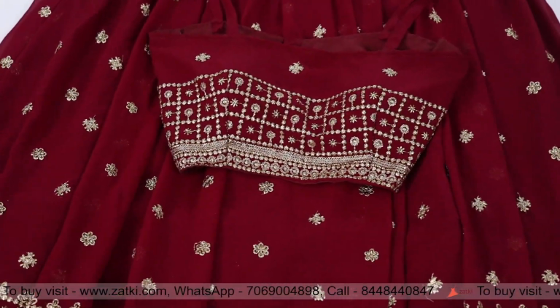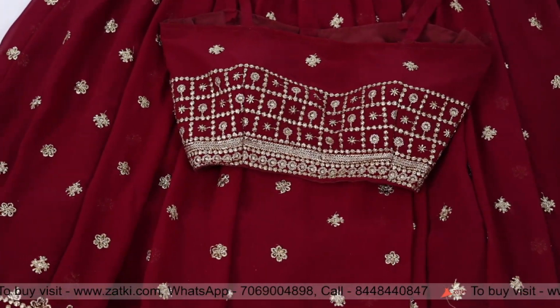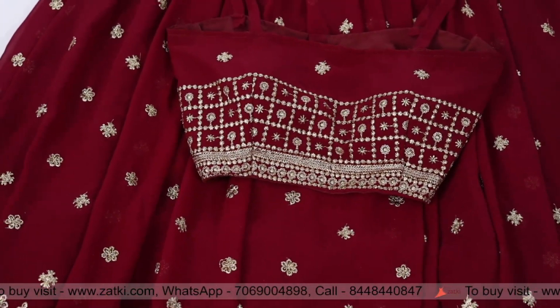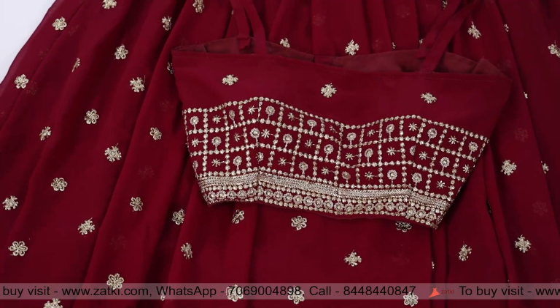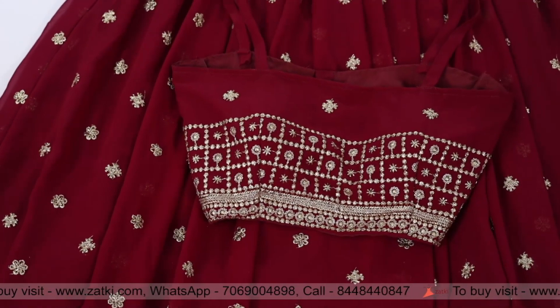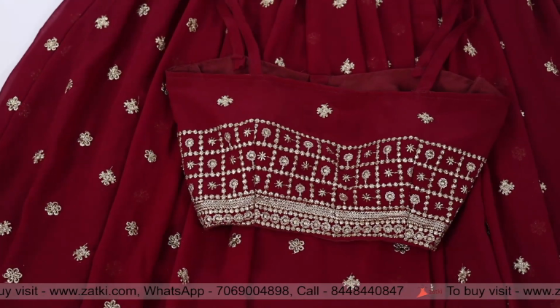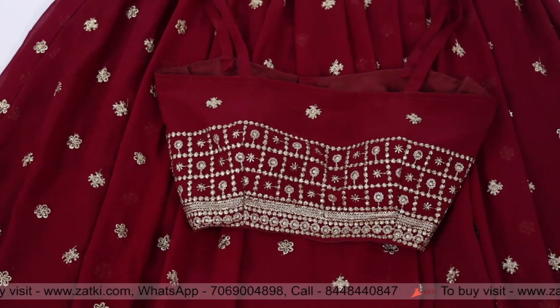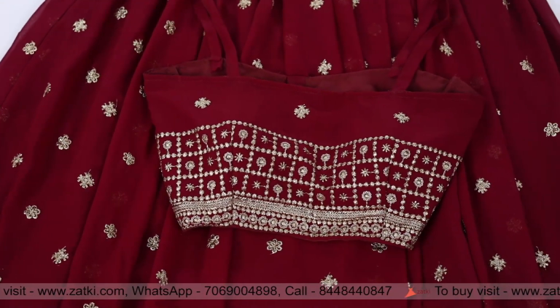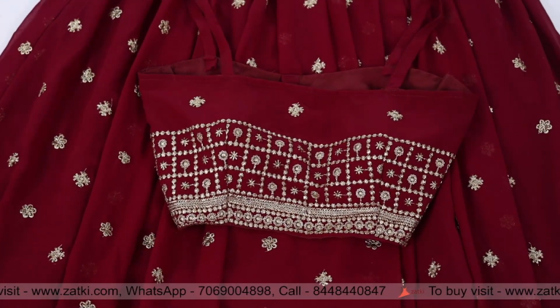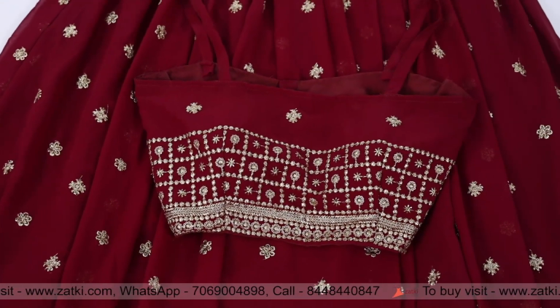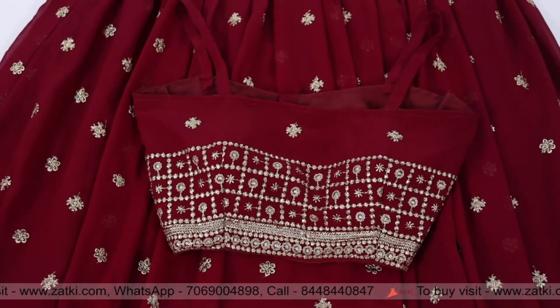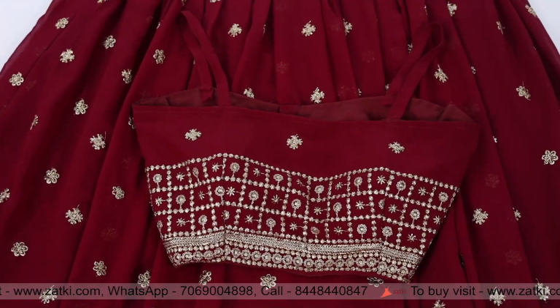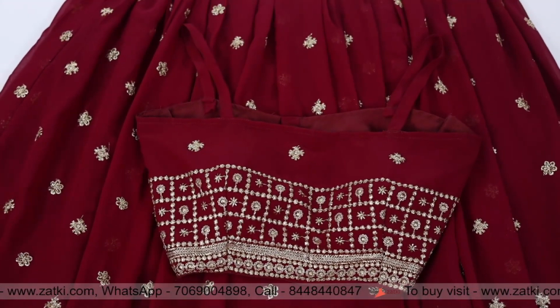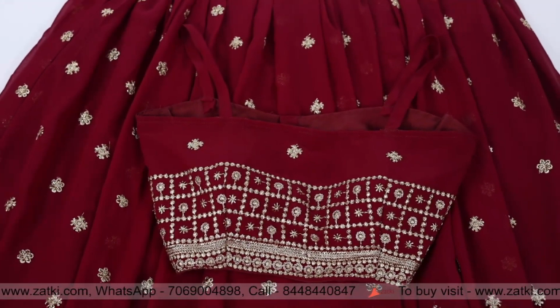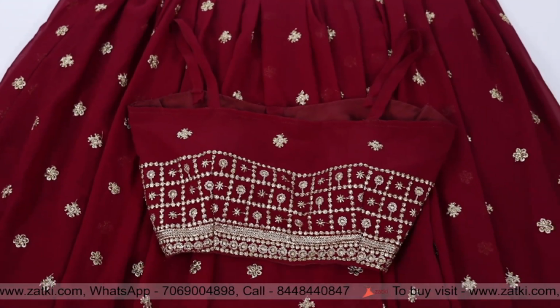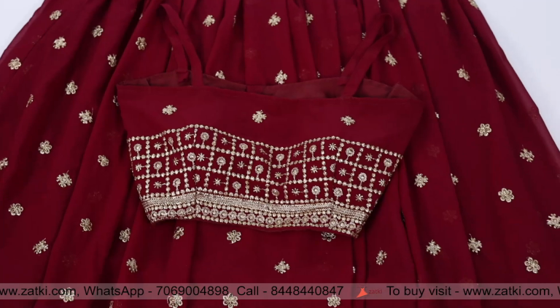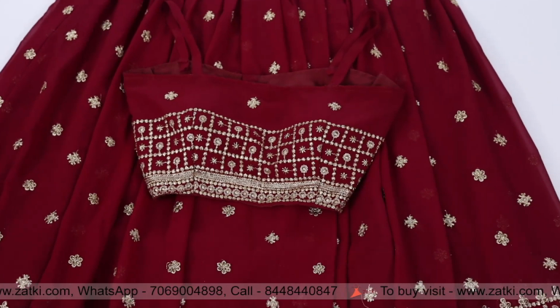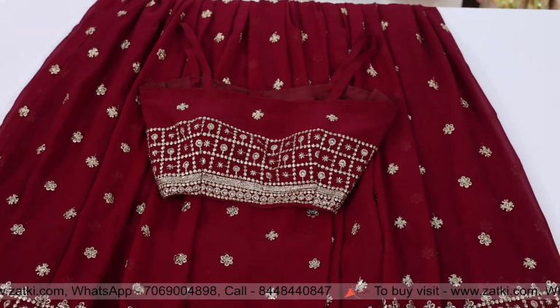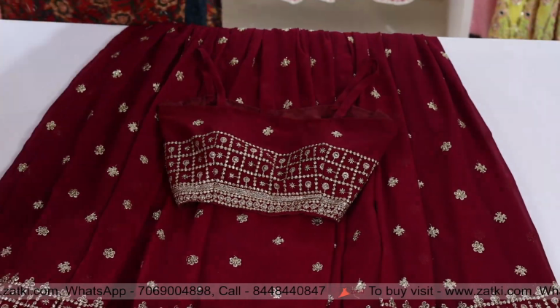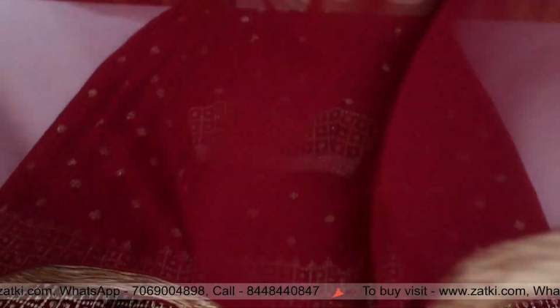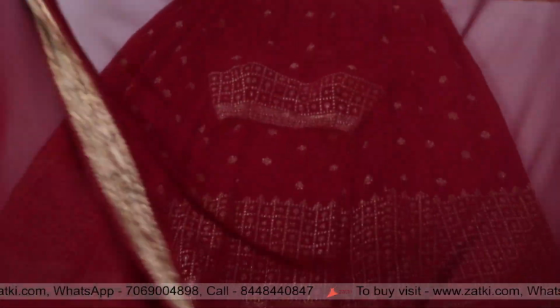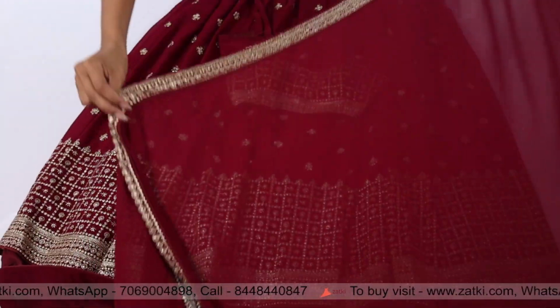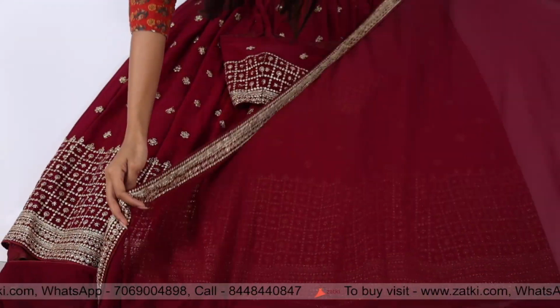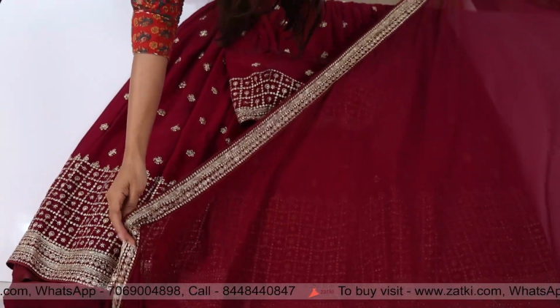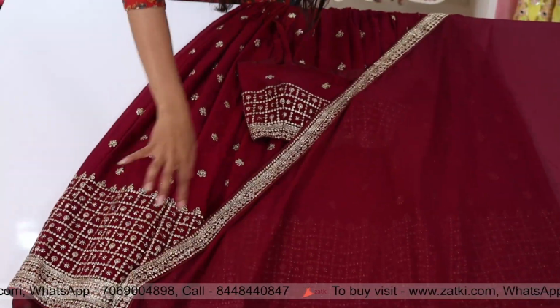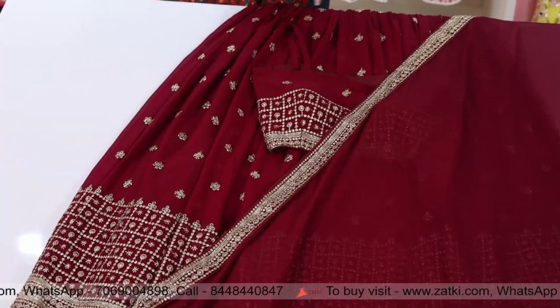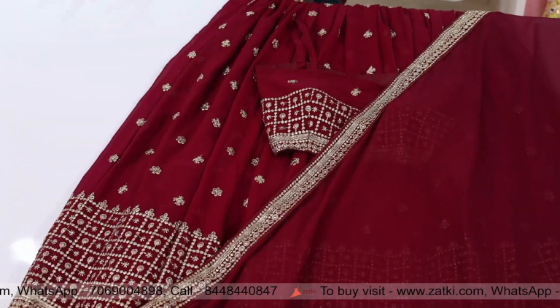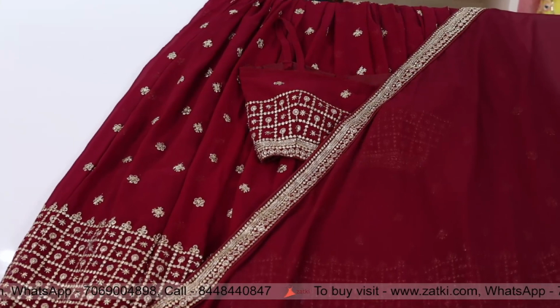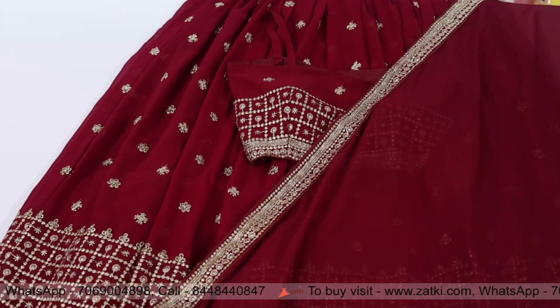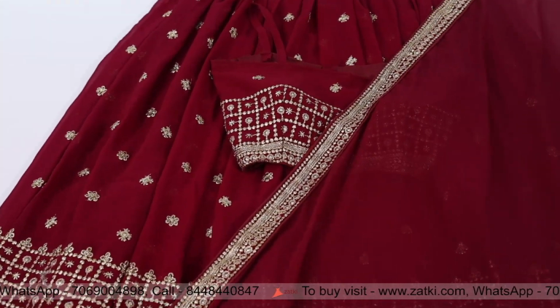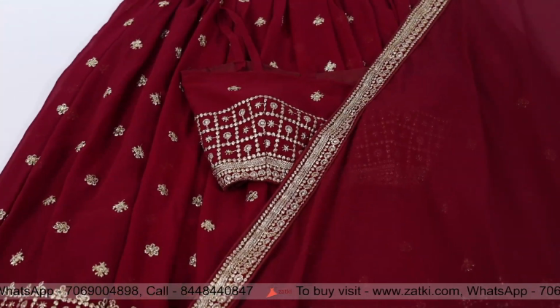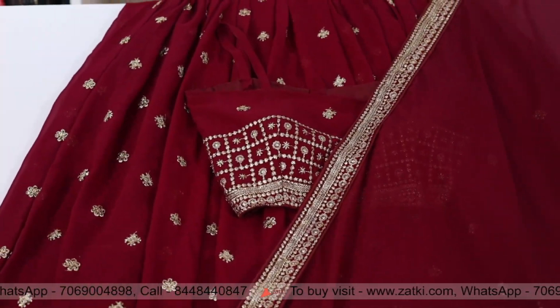The dupatta is going to be georgette fabric with a zari border. This is the zari work. I love the flow of the fabric — the fabric quality is the best.